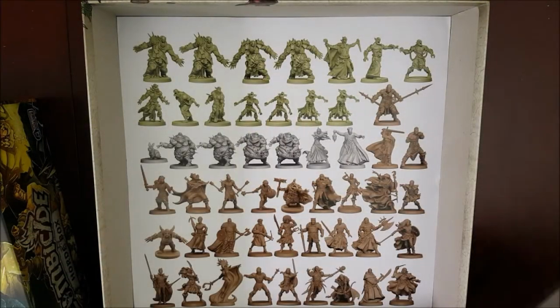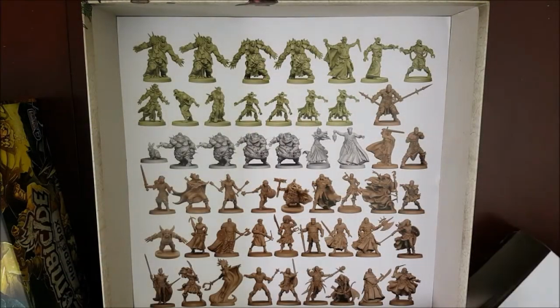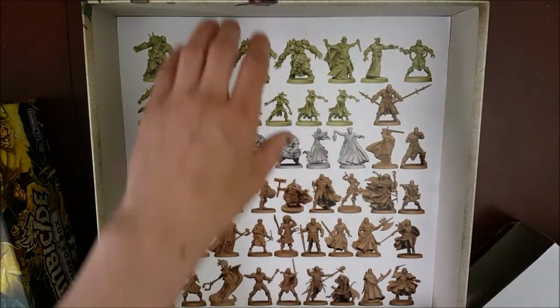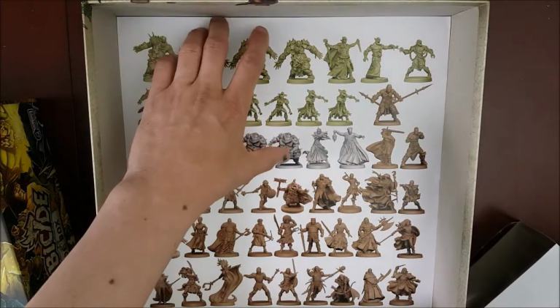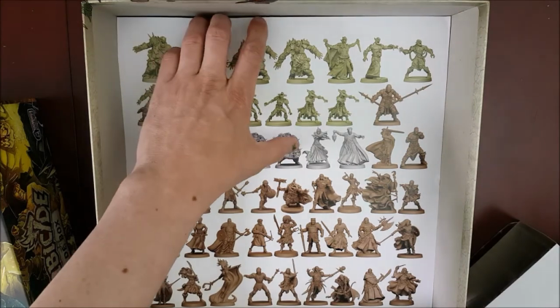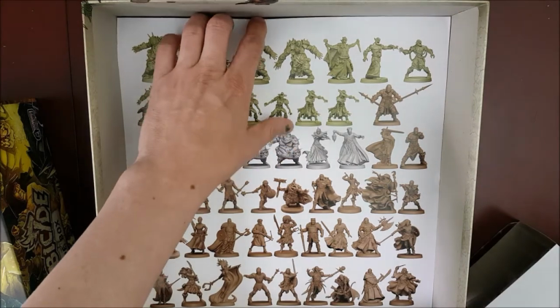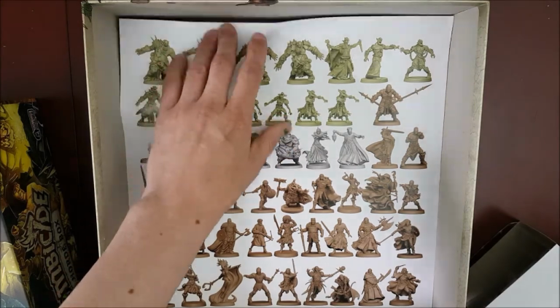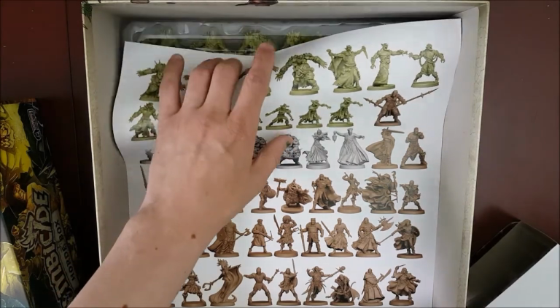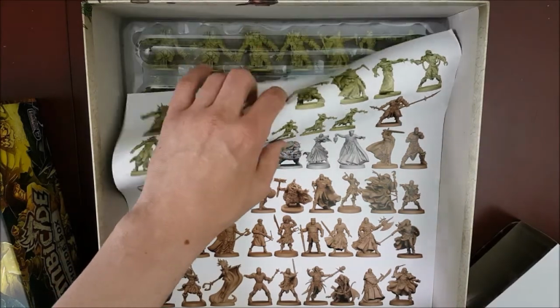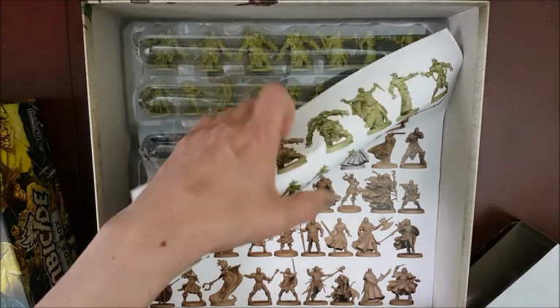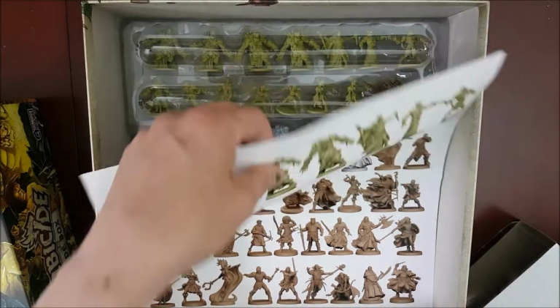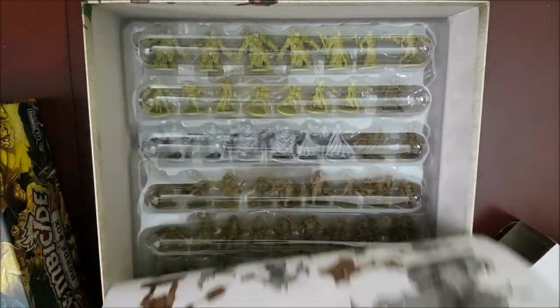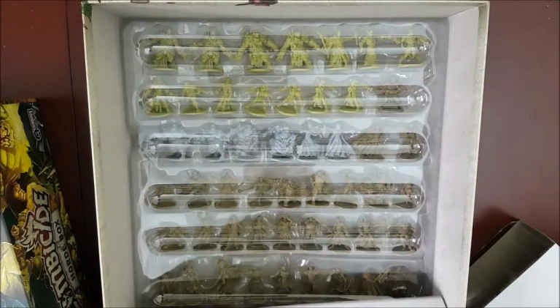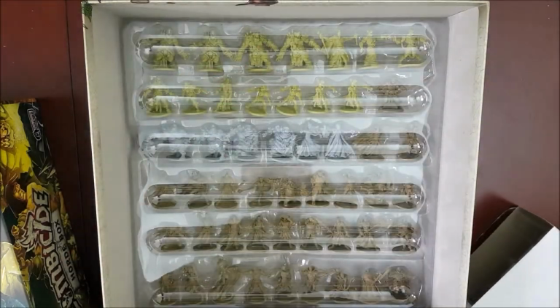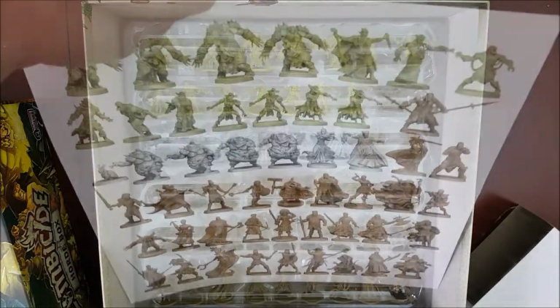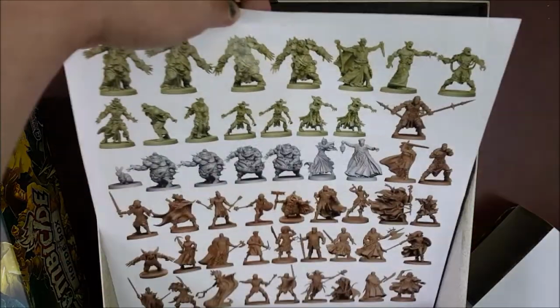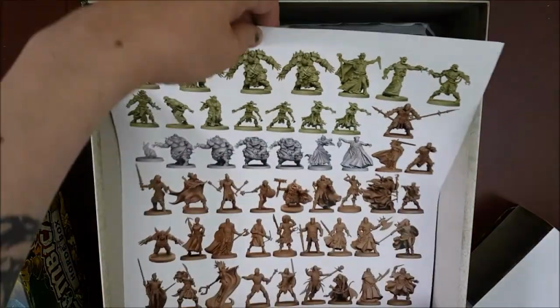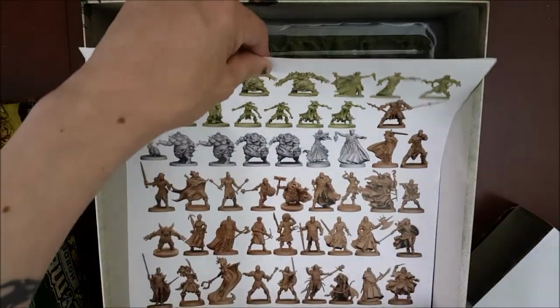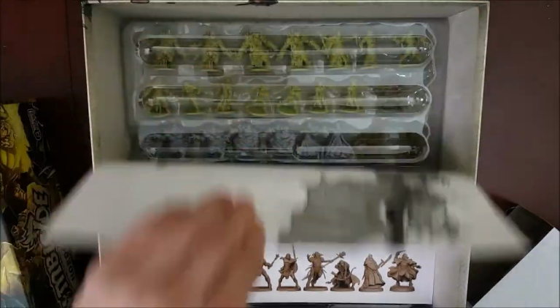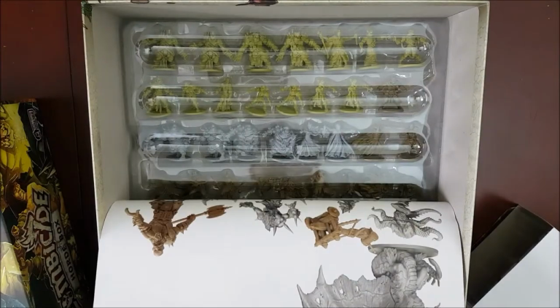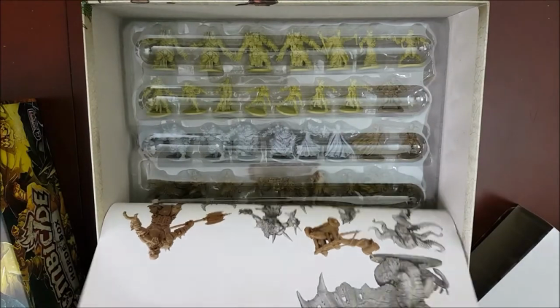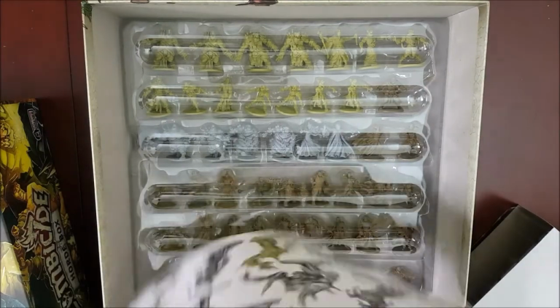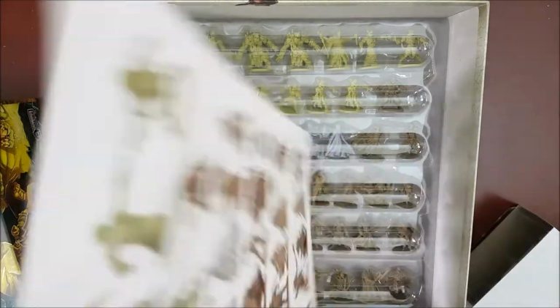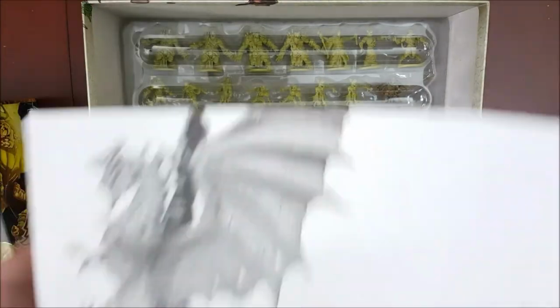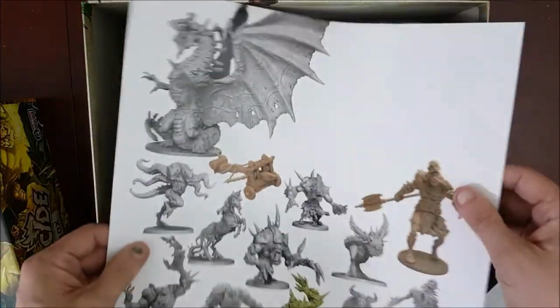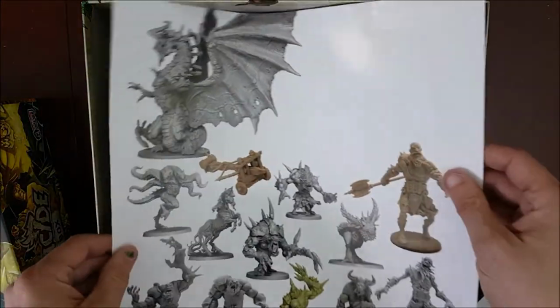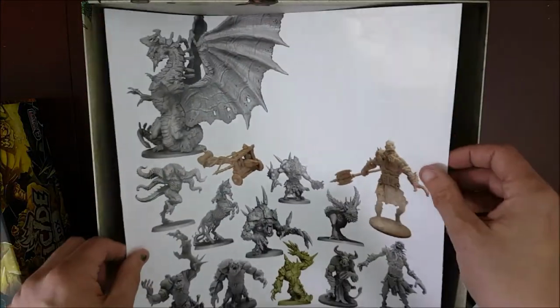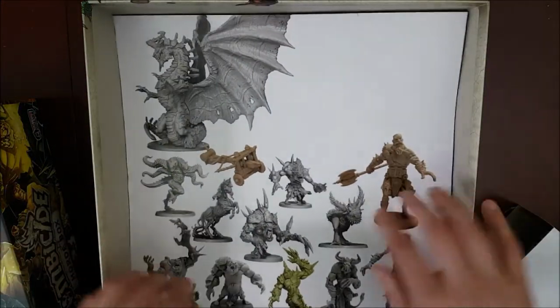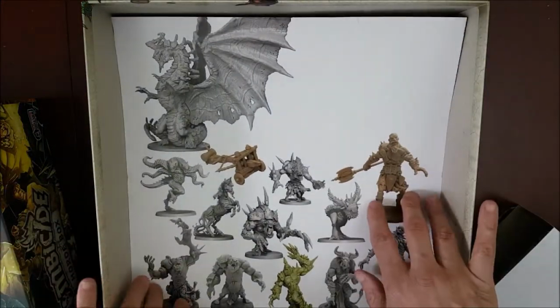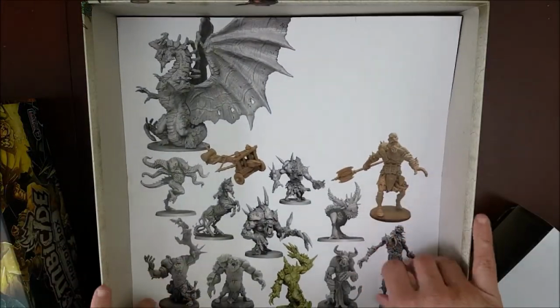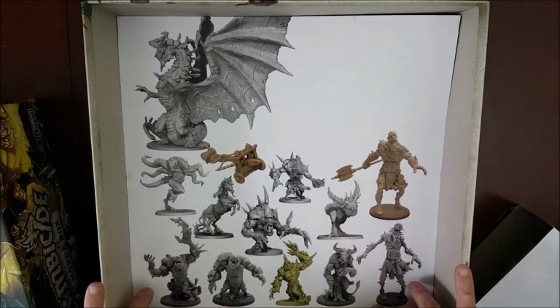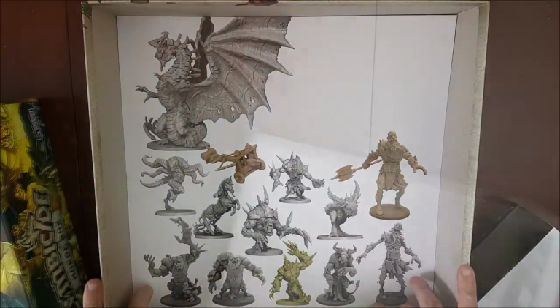Any of the green miniatures that you see are just extra copies of all the different zombie types that you find in the core game, so I won't be putting those in the final showcase. Everything else is new and original to this particular Kickstarter.